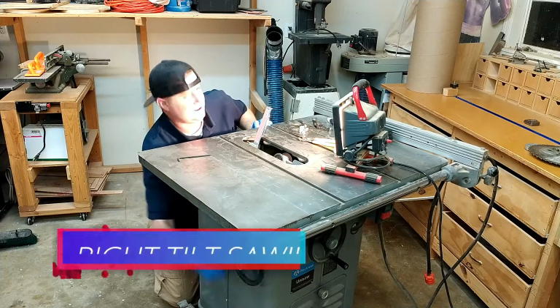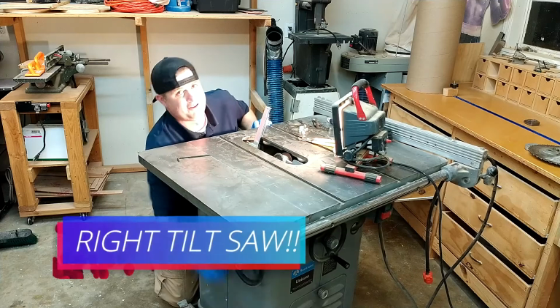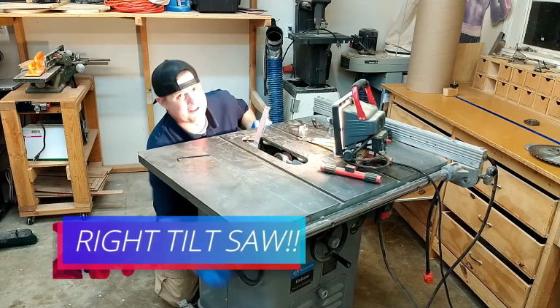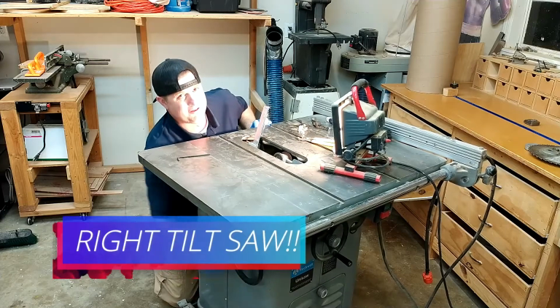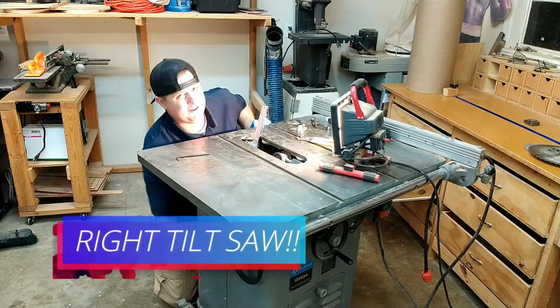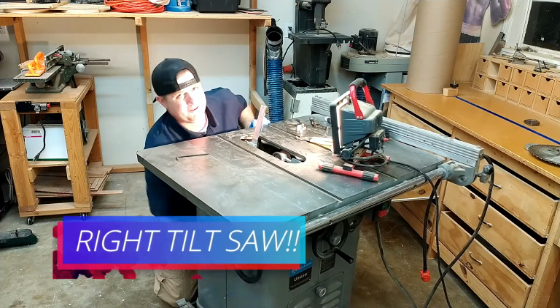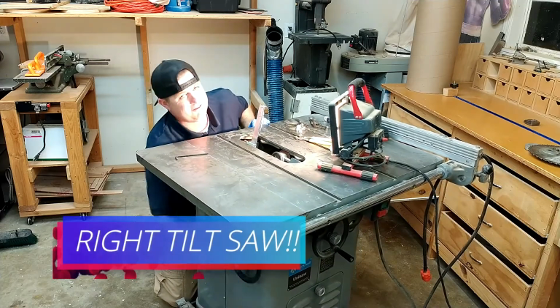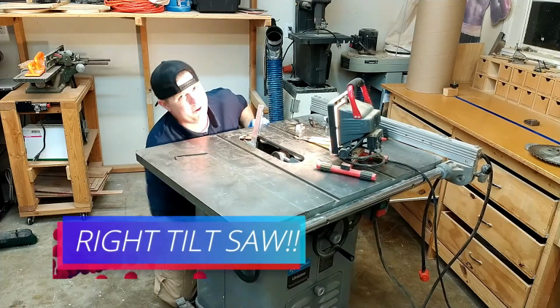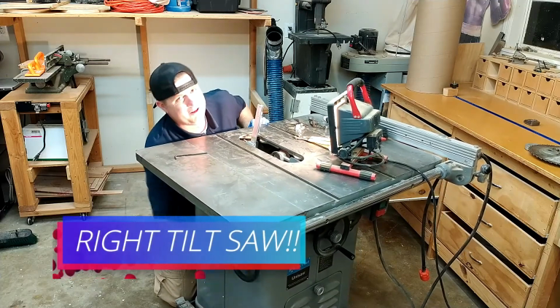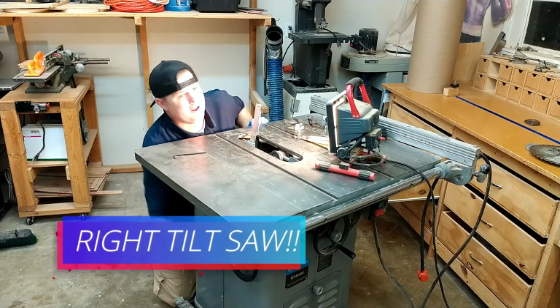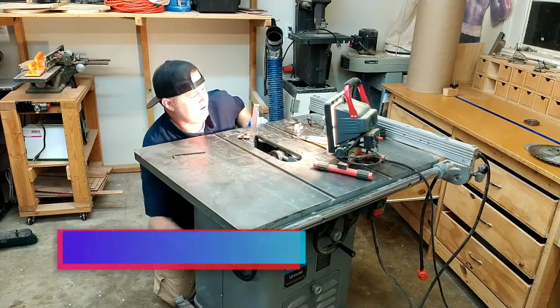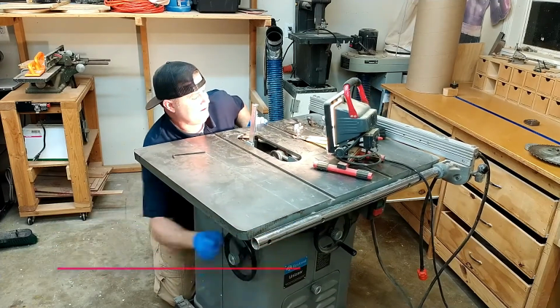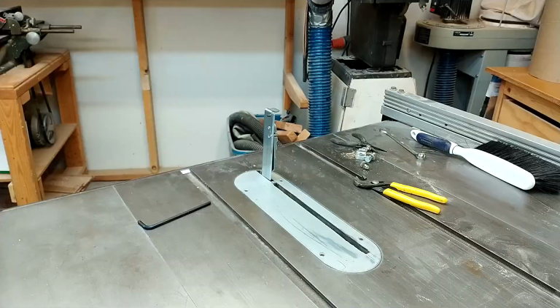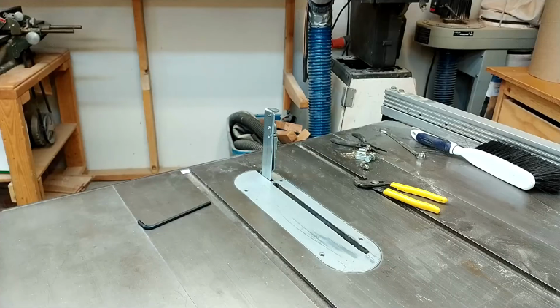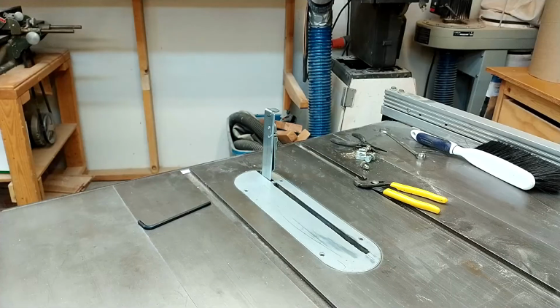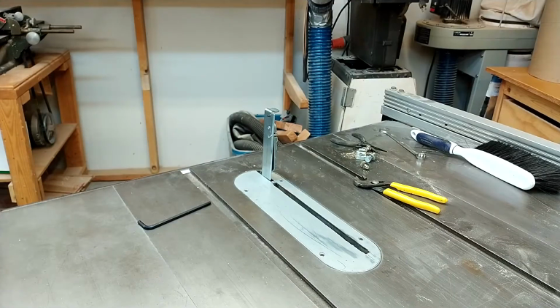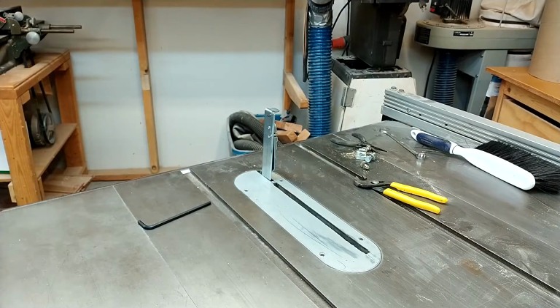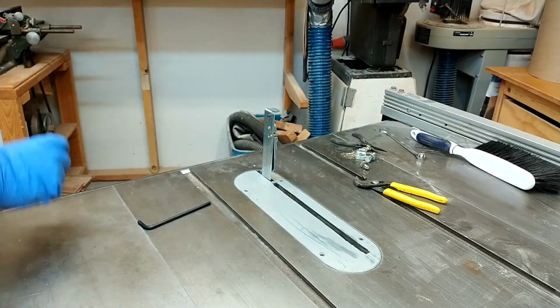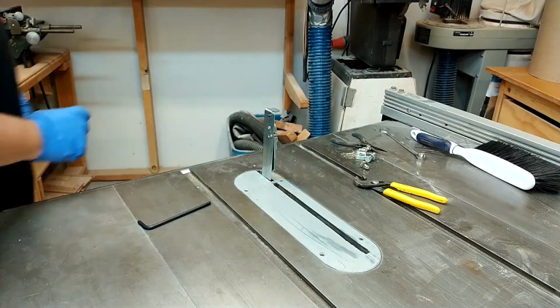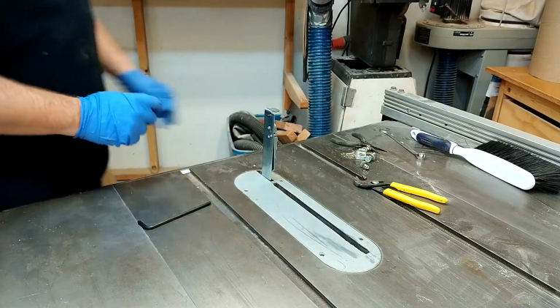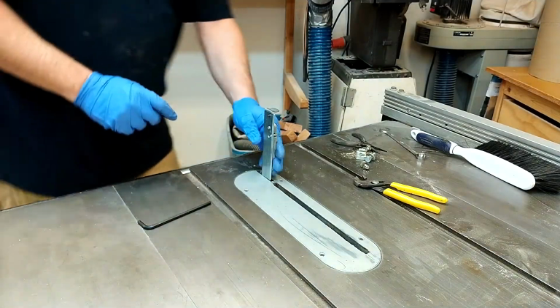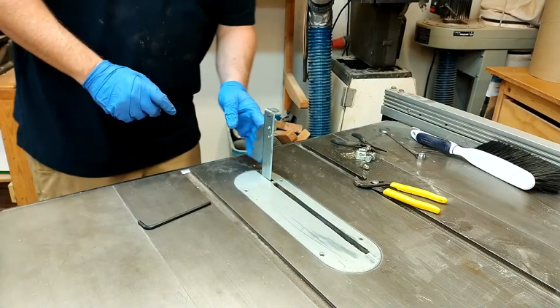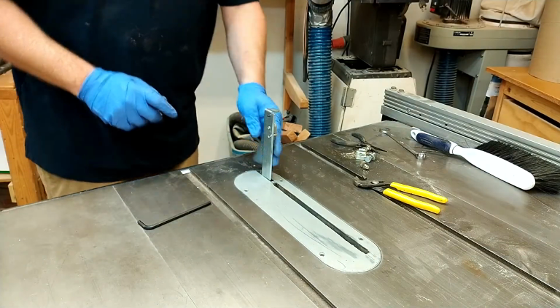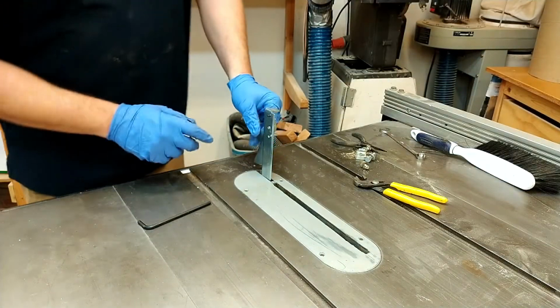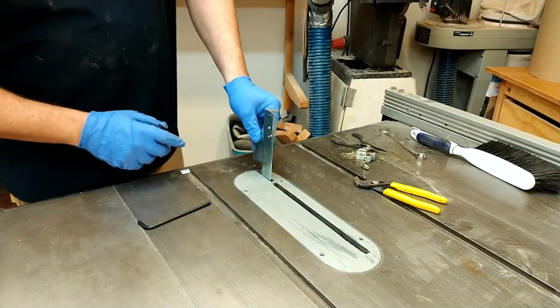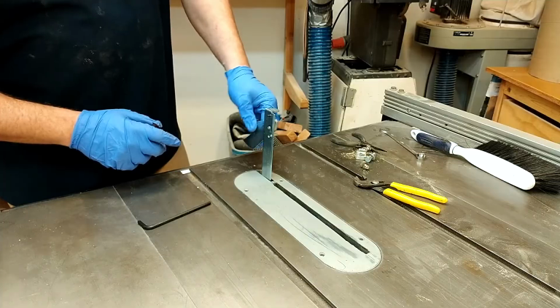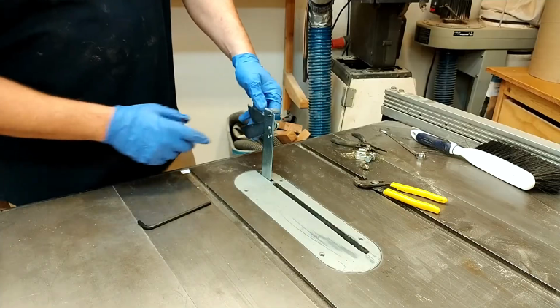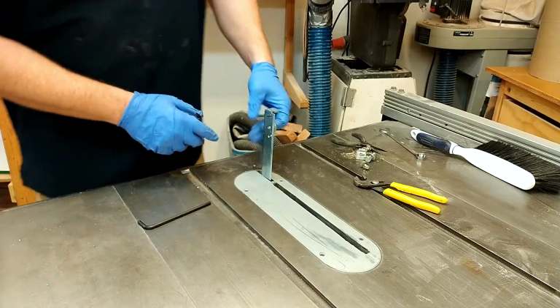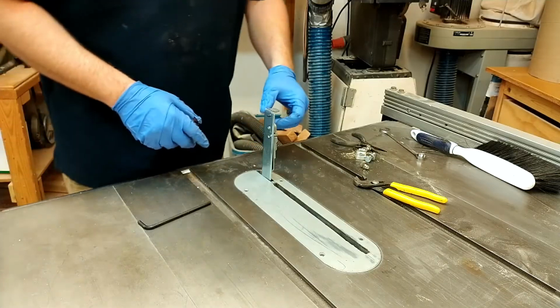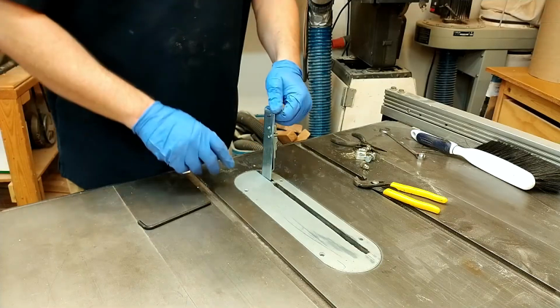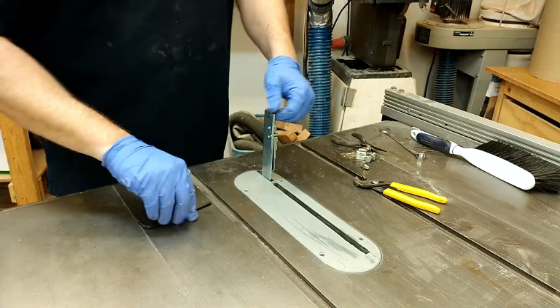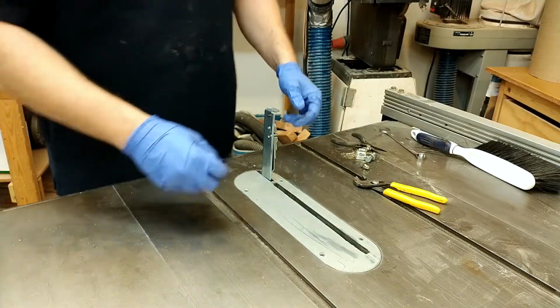These left-tilt saws are weird — I'm not used to them. You got the splitter, got the pawls going back and forth.